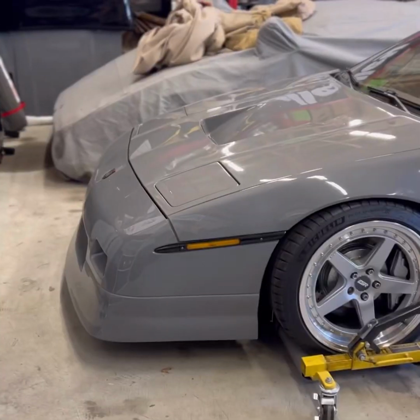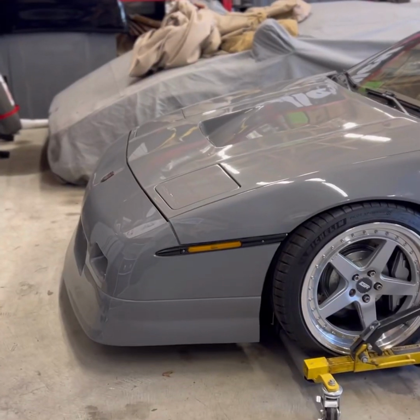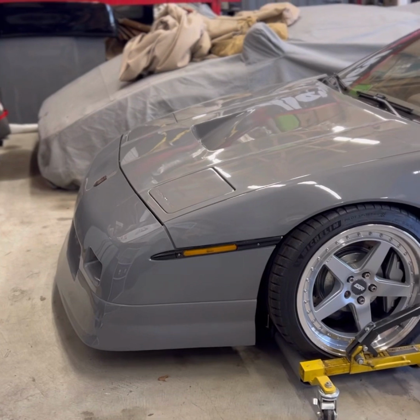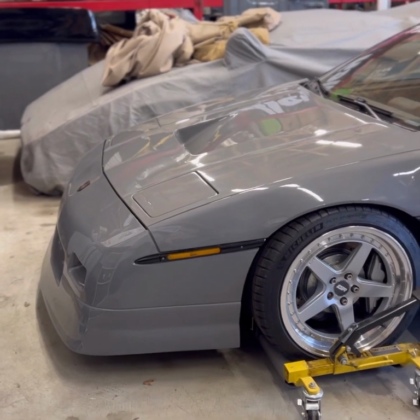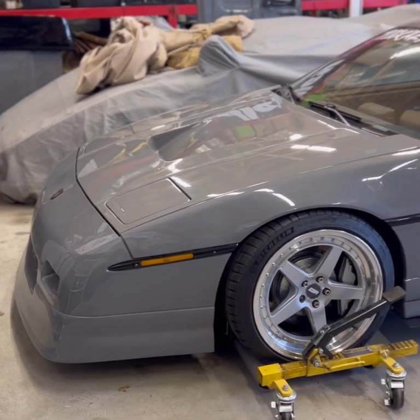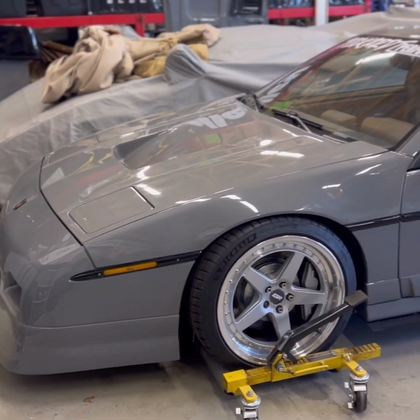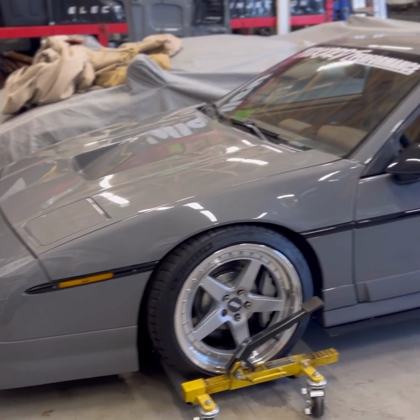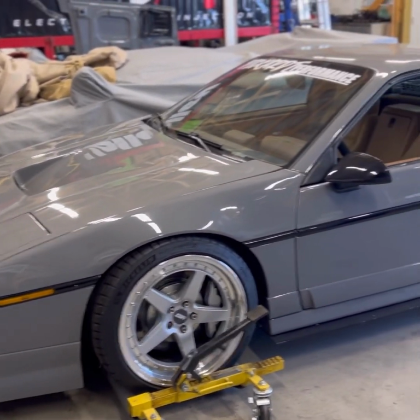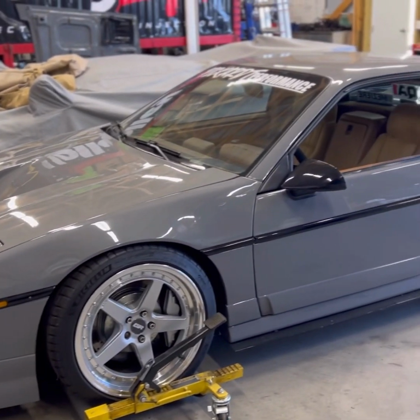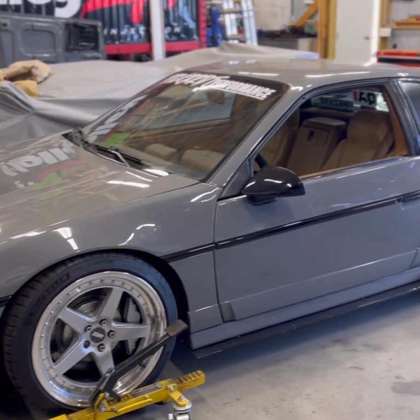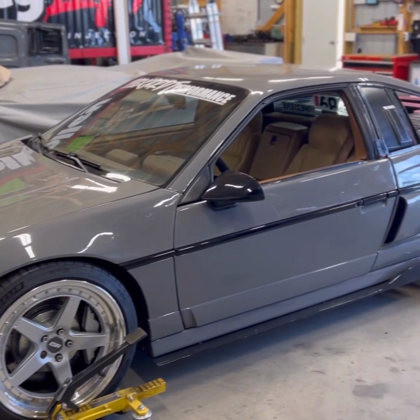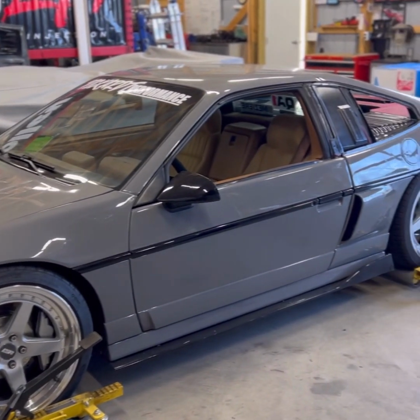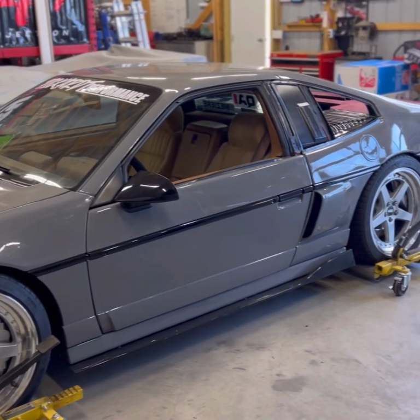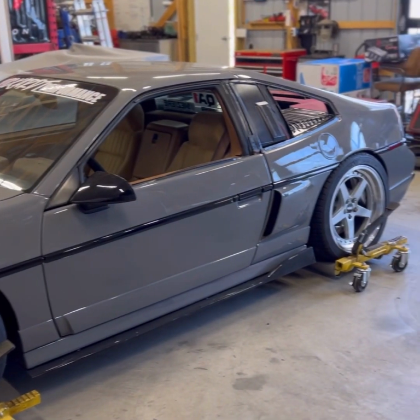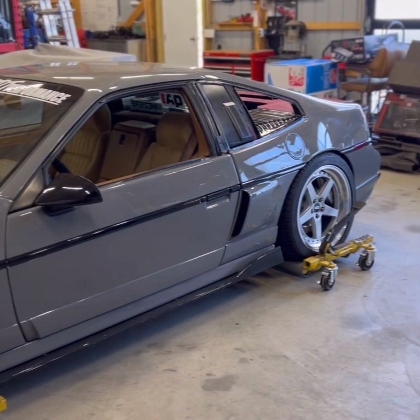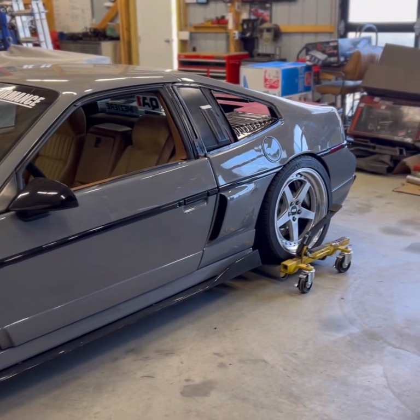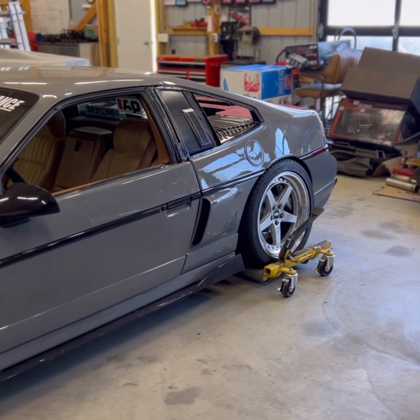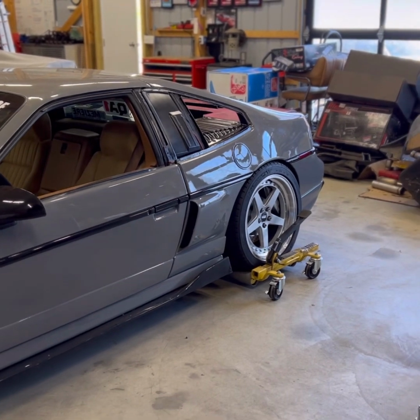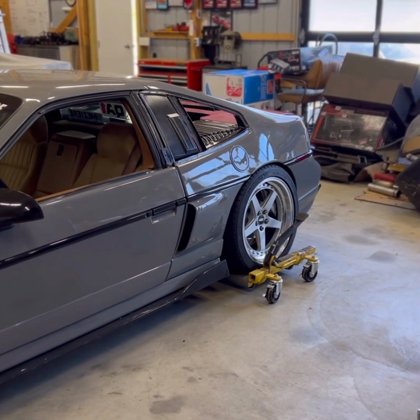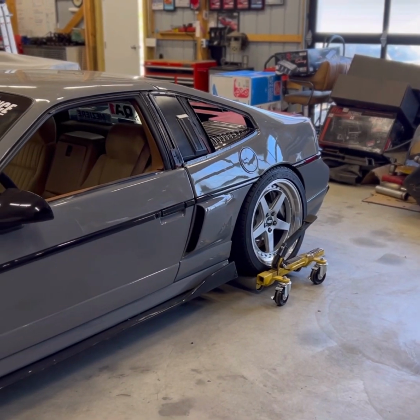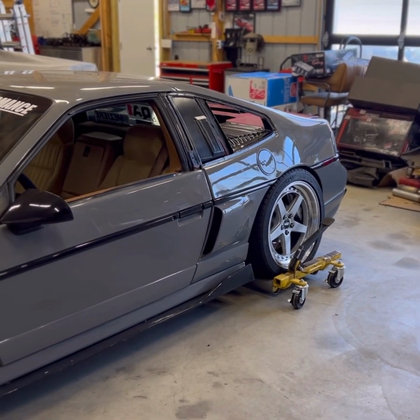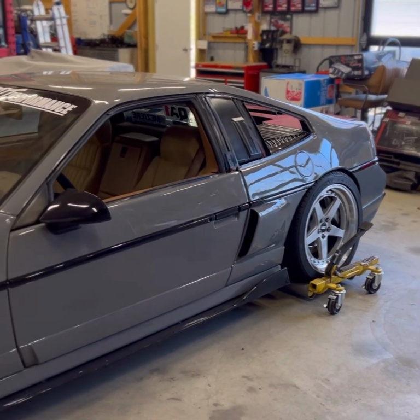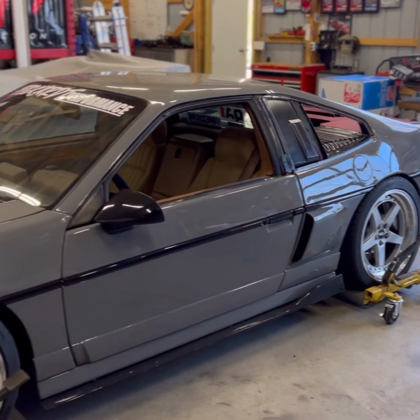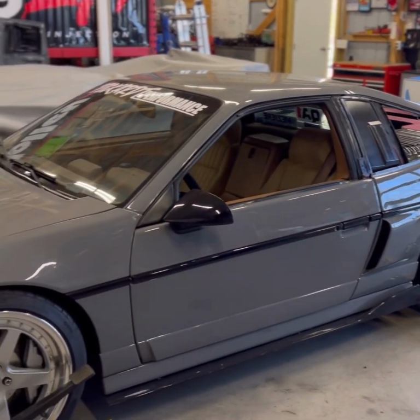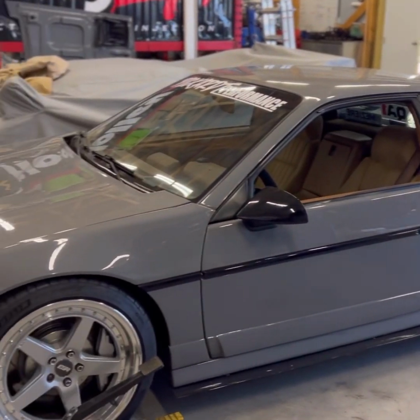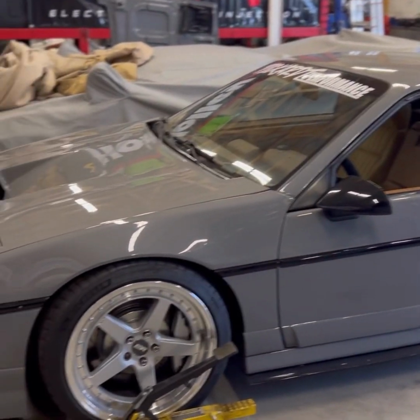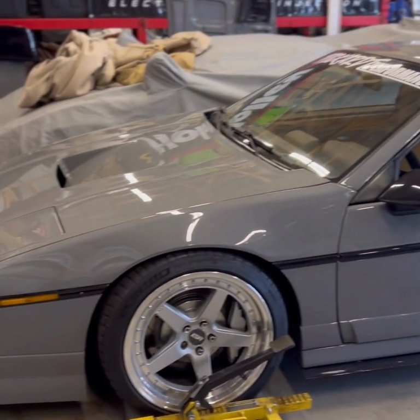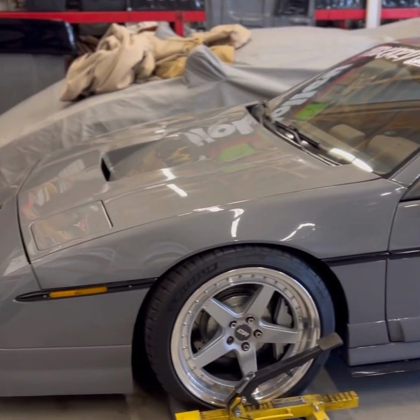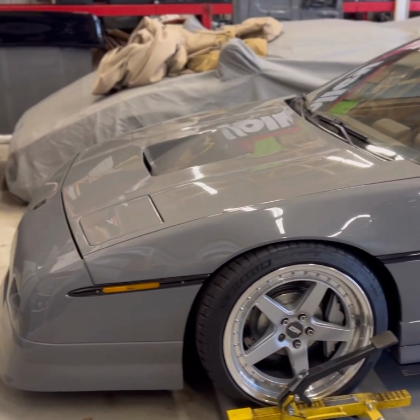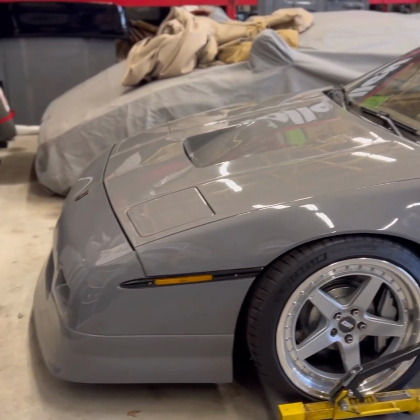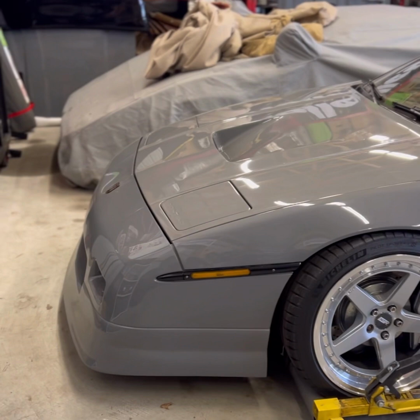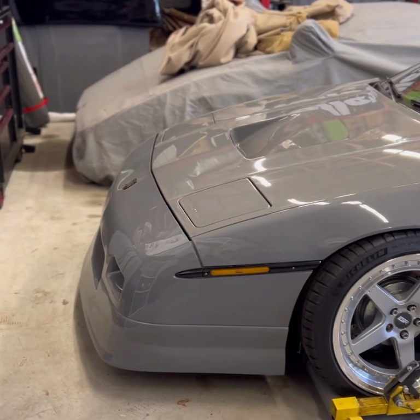This is my 1988 Pontiac Fiero Turbo LS swap, F40 six-speed manual trans. Pretty much a ground-up restoration, front to back.